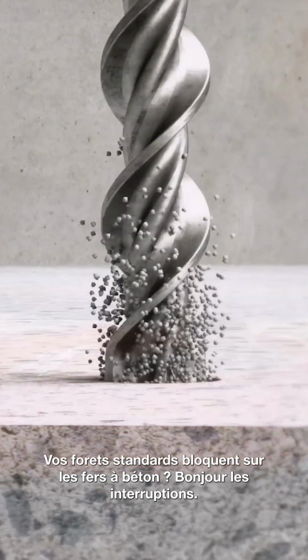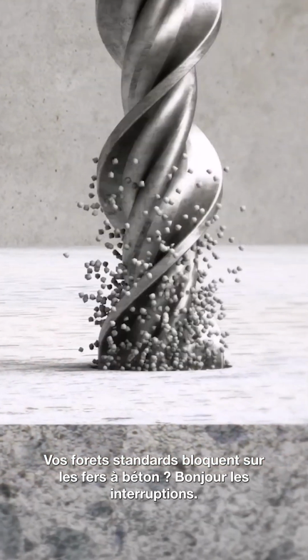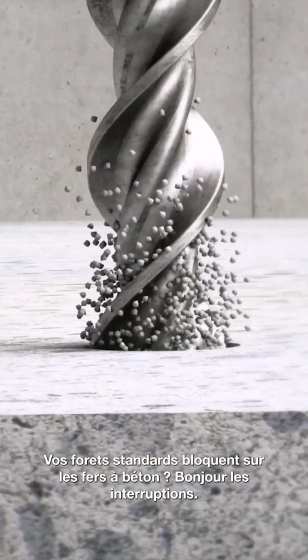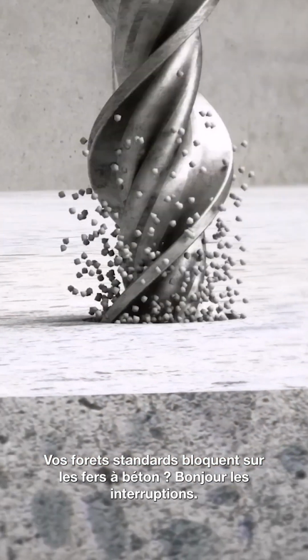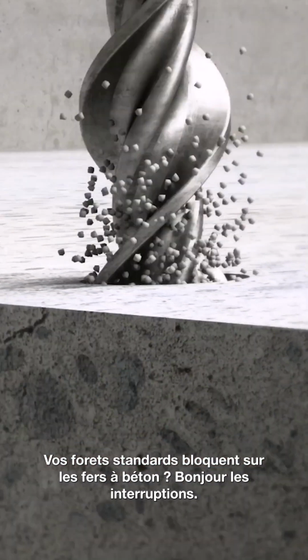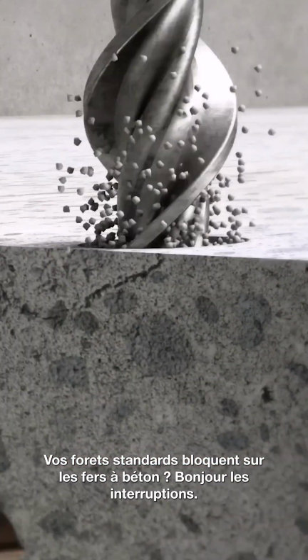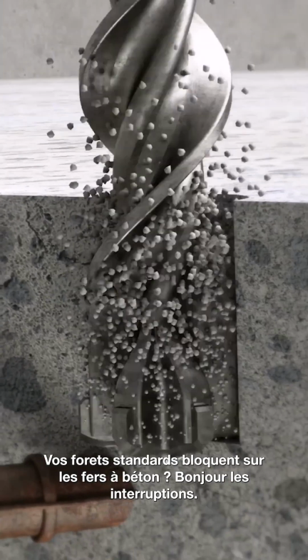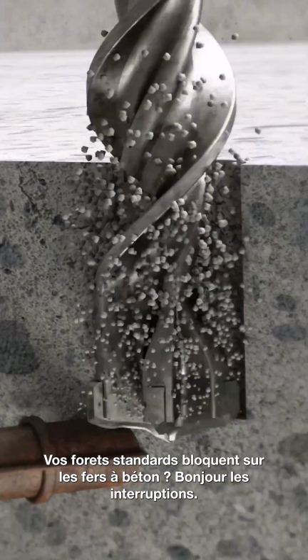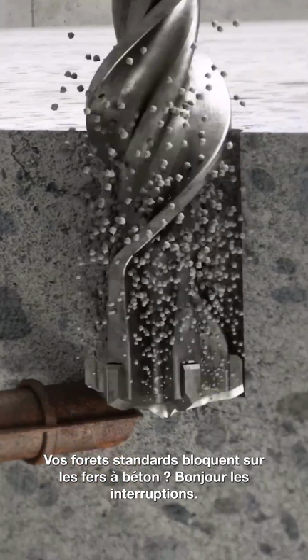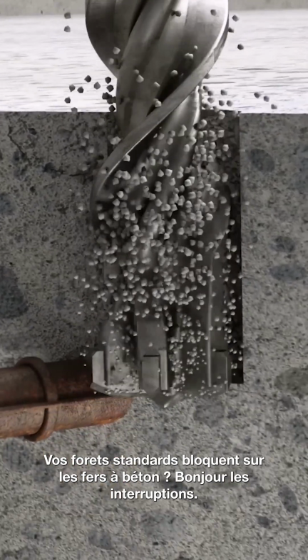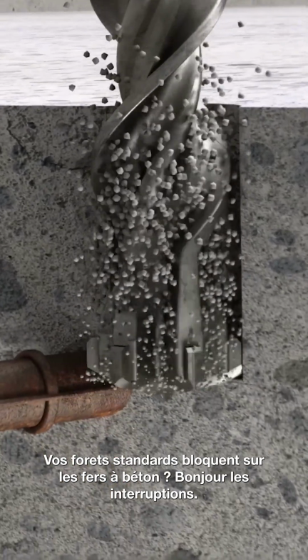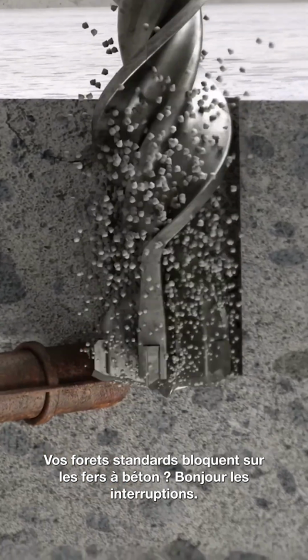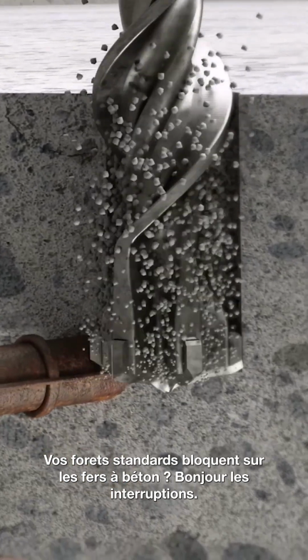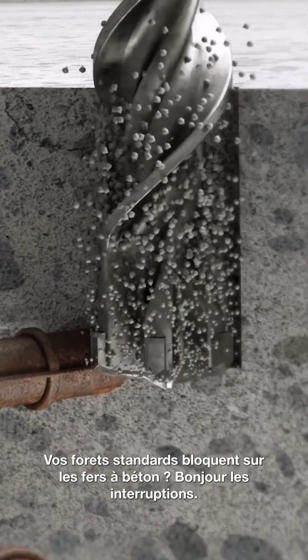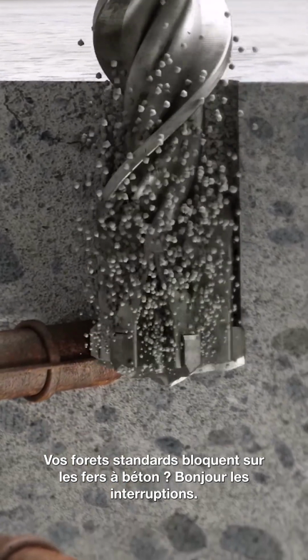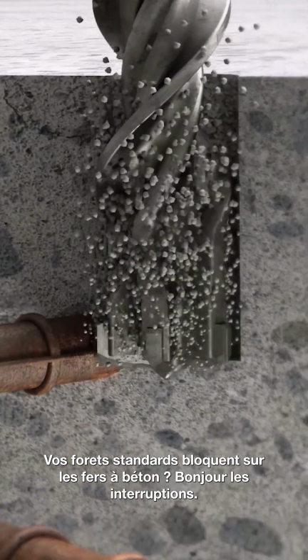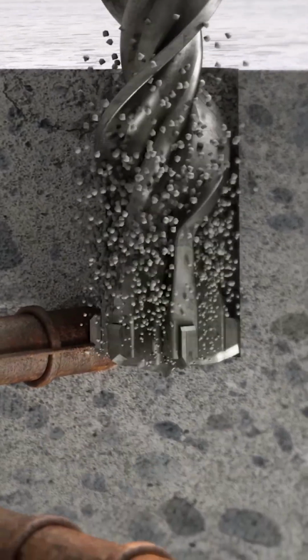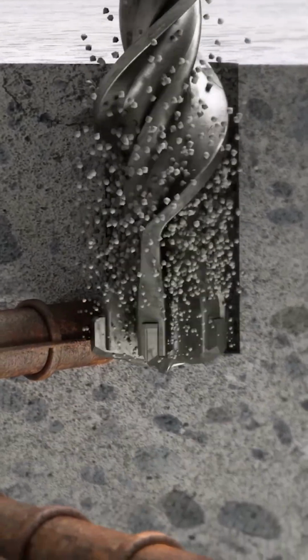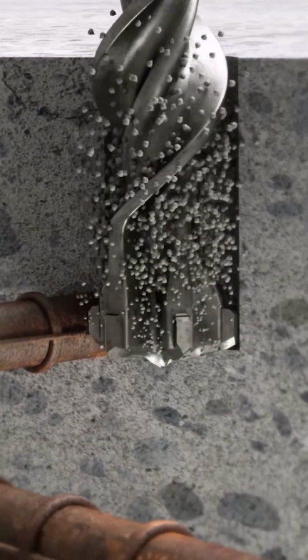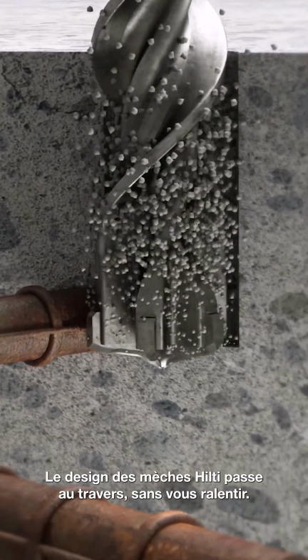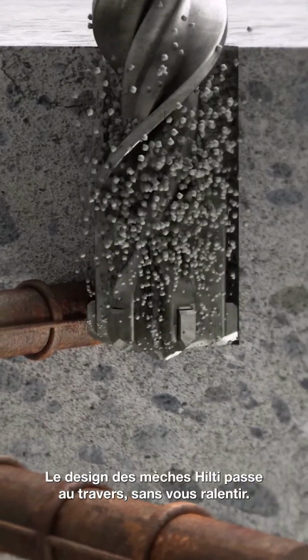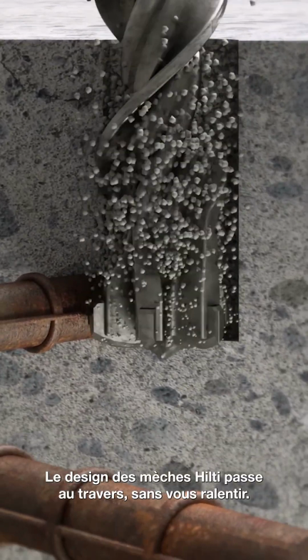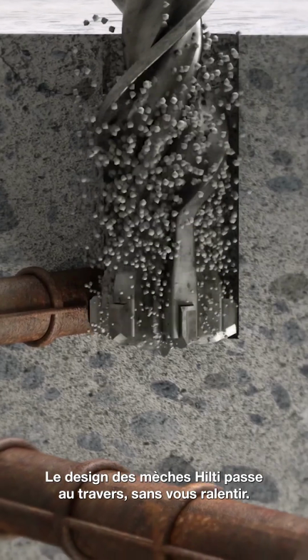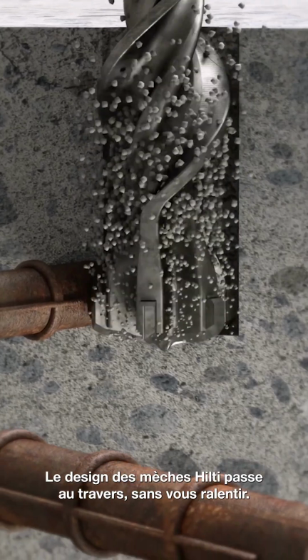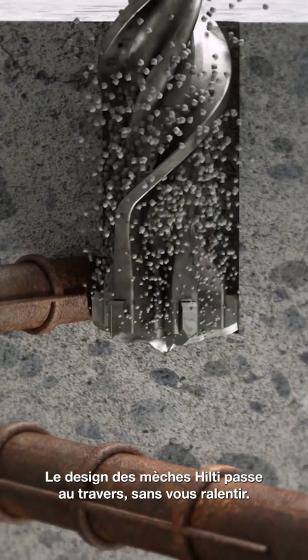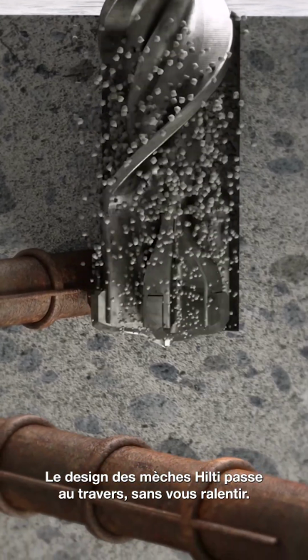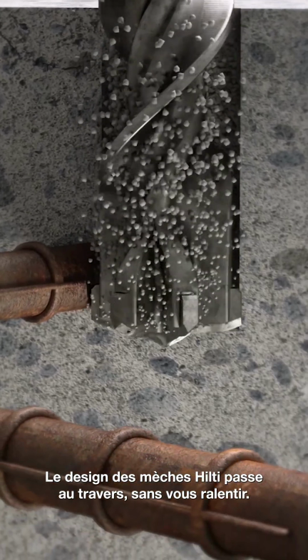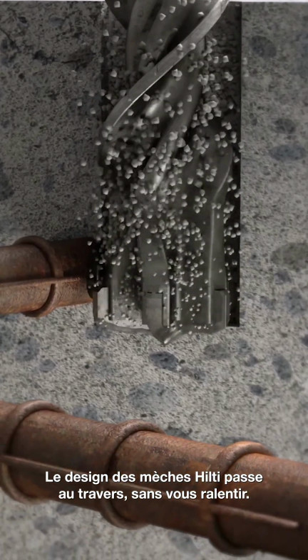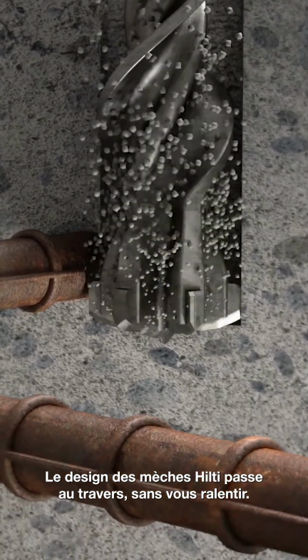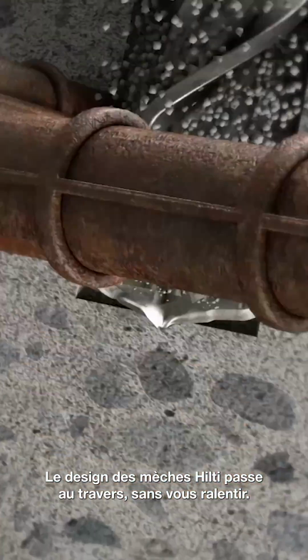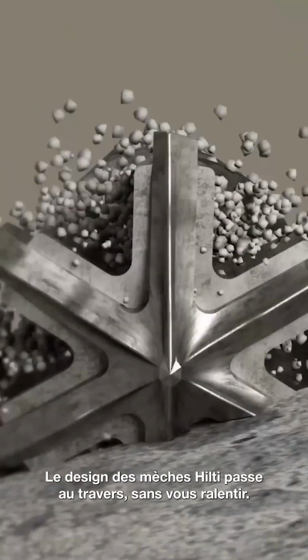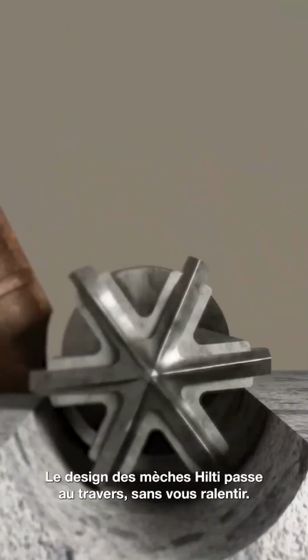Standard bits hitting rebar? Say hello to downtime. Hilti's rebar-friendly design powers through and keeps you moving.